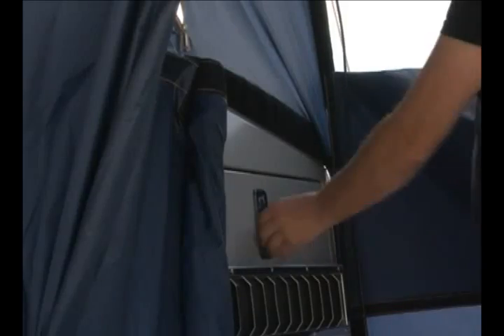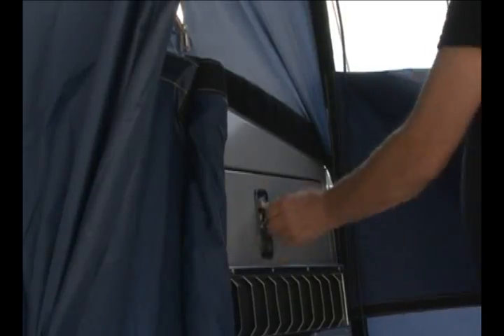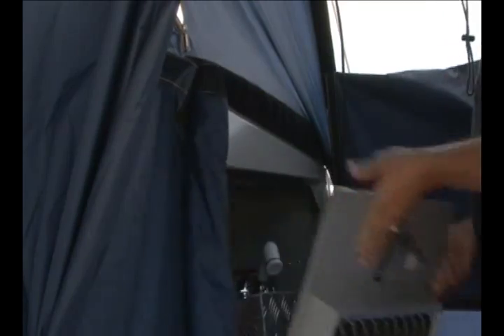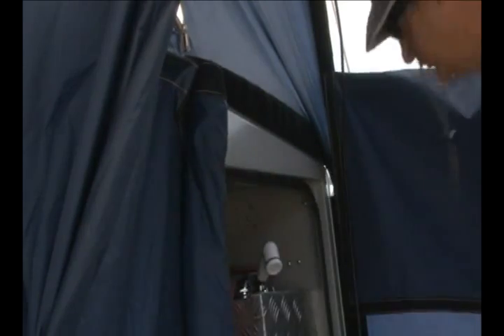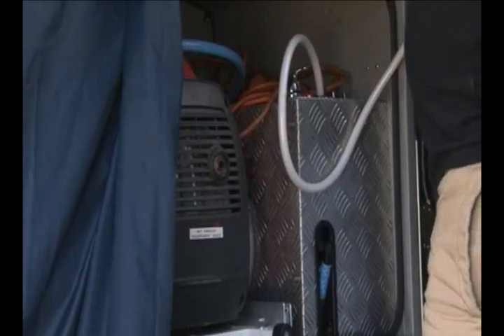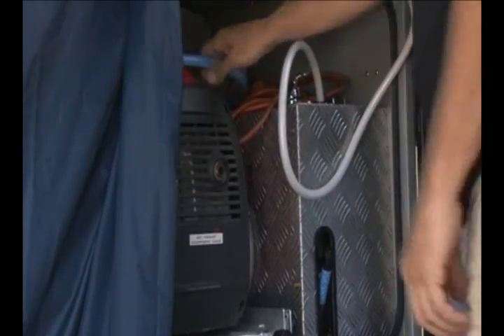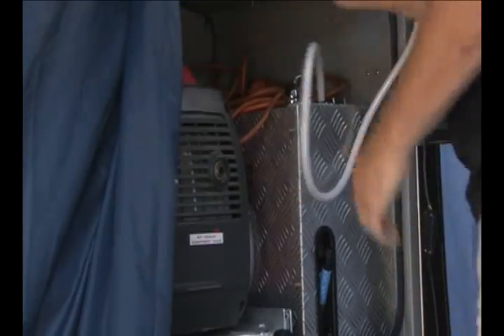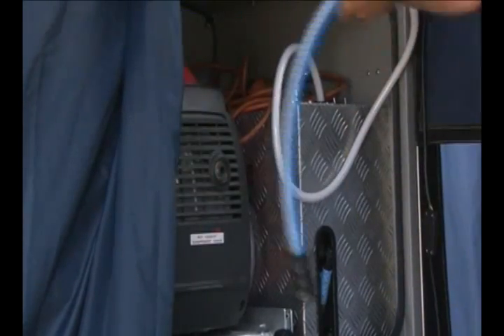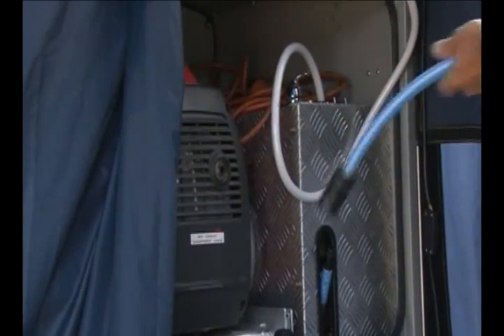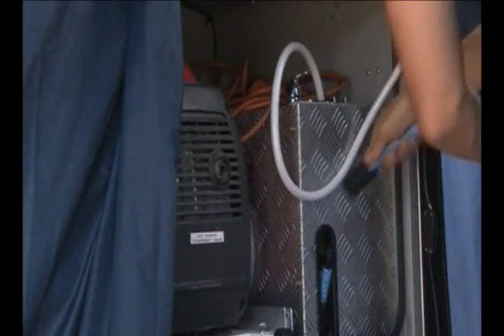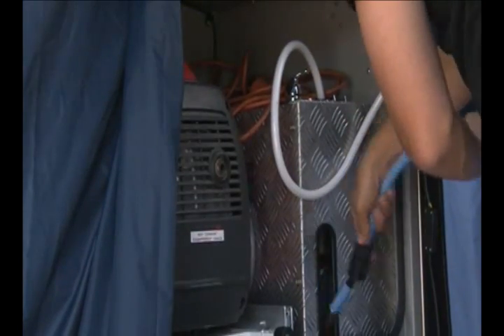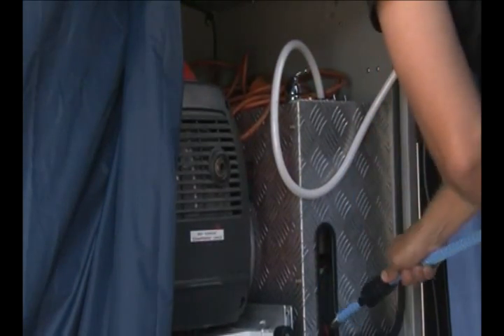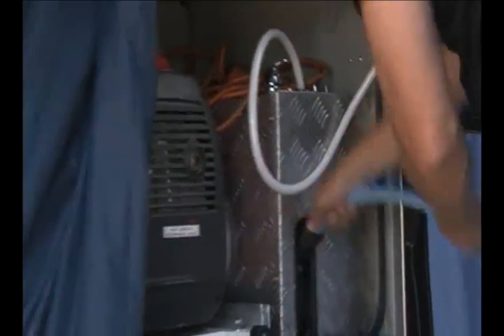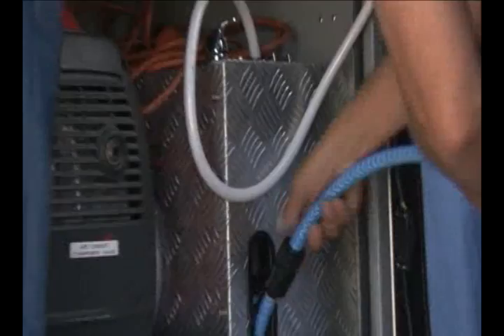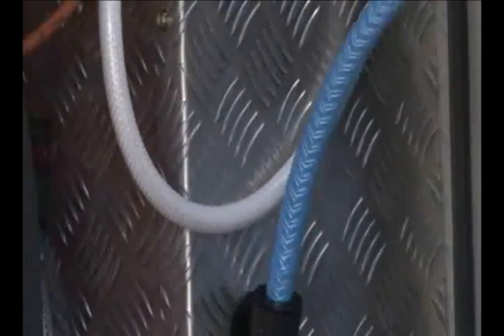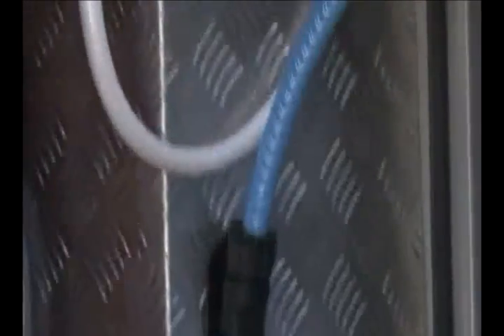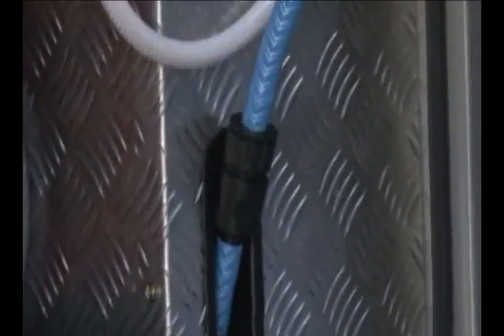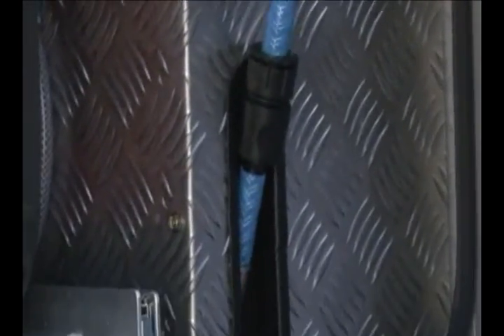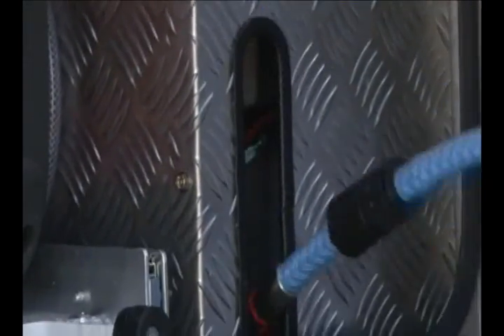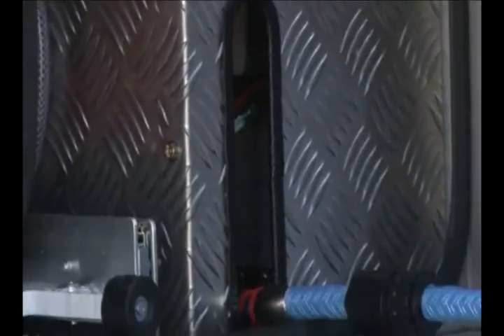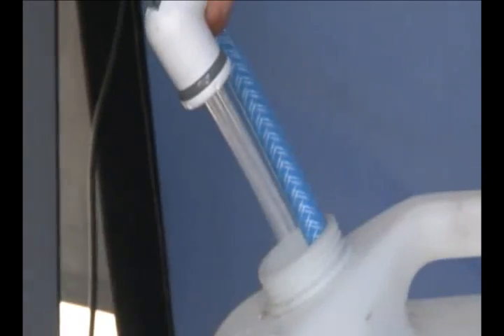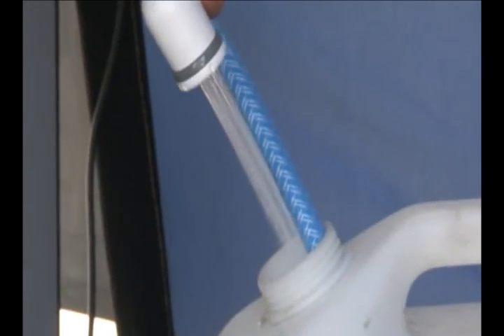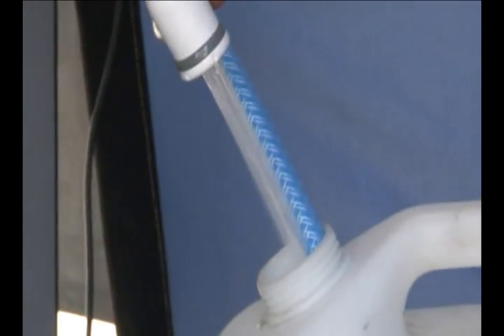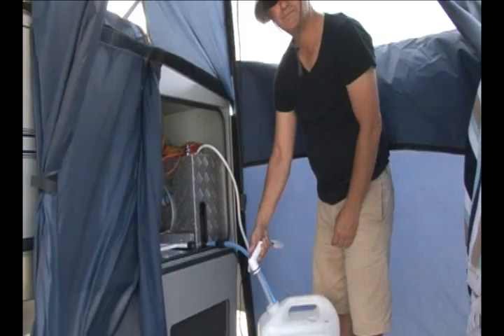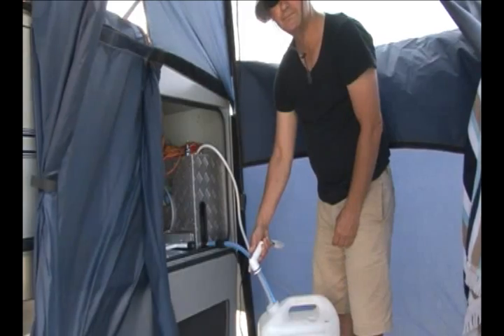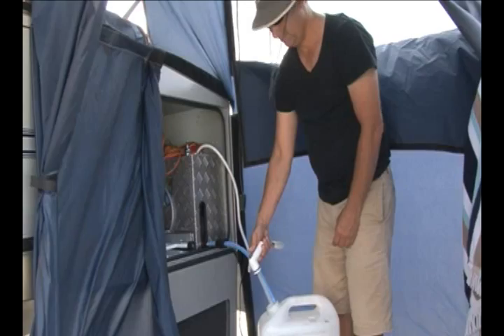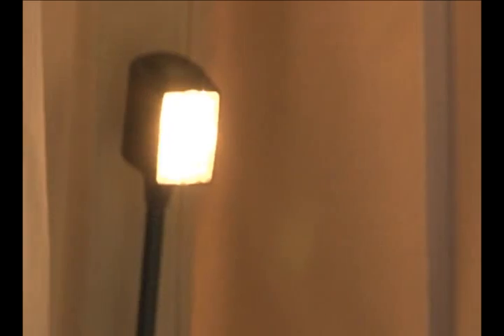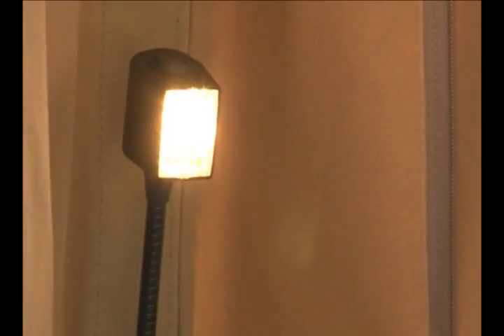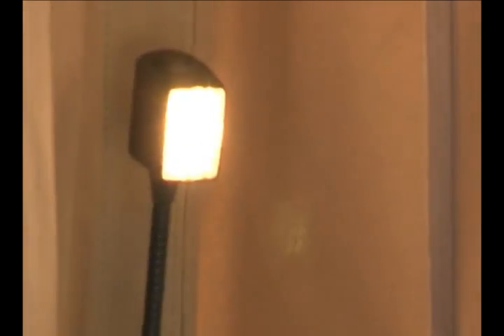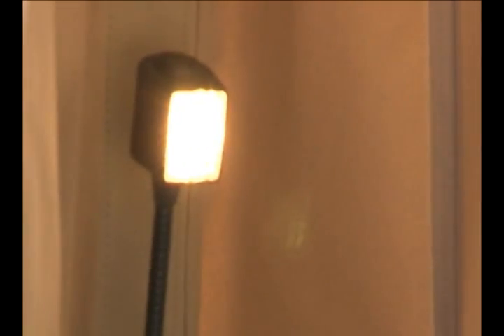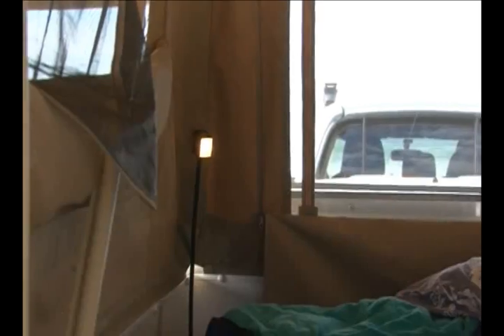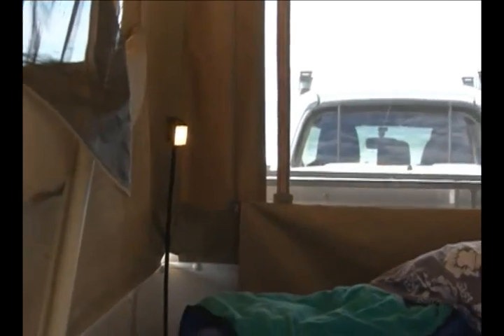The shower room that we have over there is hard-plumbed to the main water tank, which is 130 litres. Your flick mix is right there in front of you, so you can recycle your water while you're getting your temperature just the way you like it.